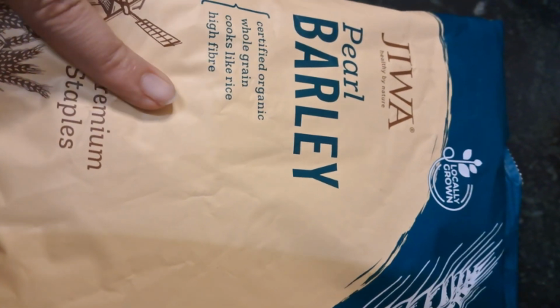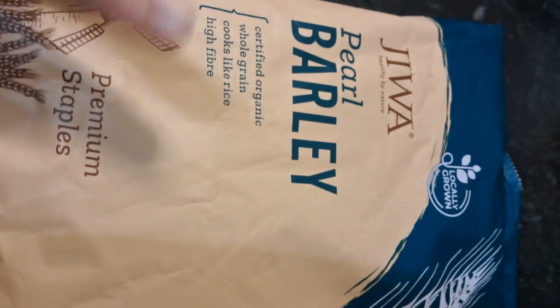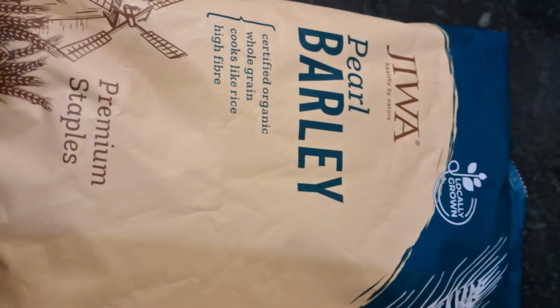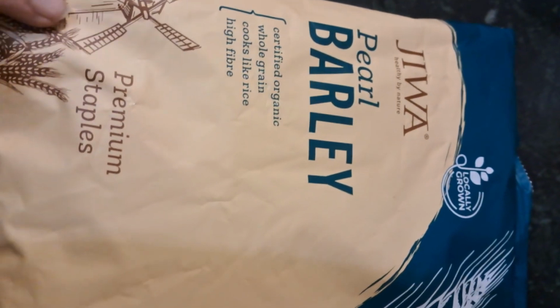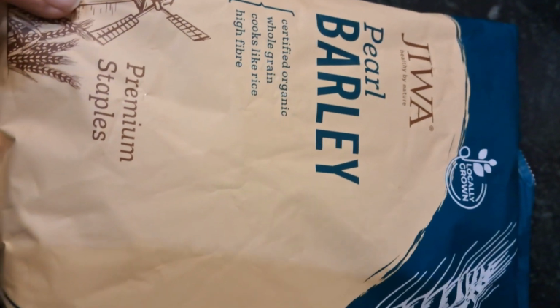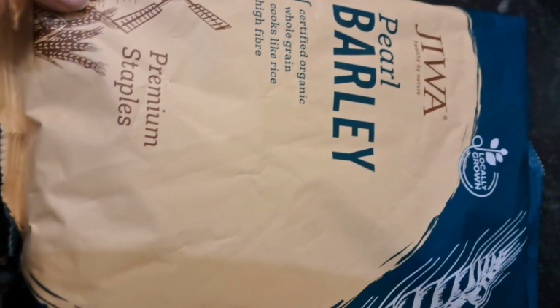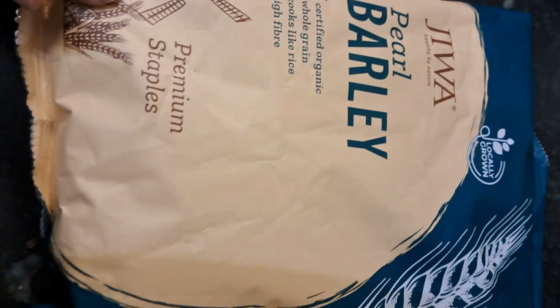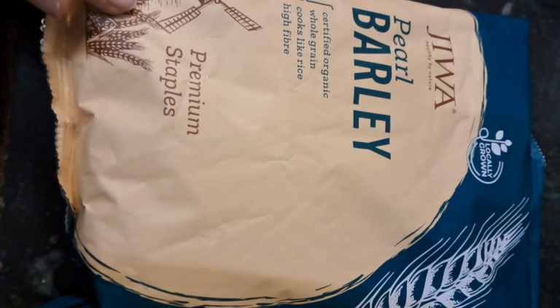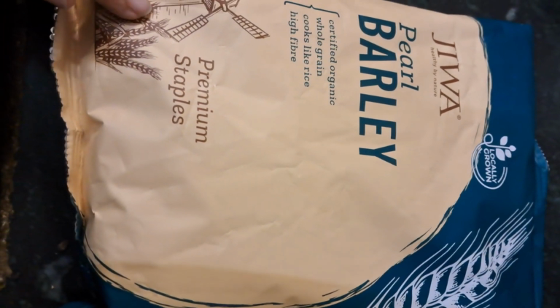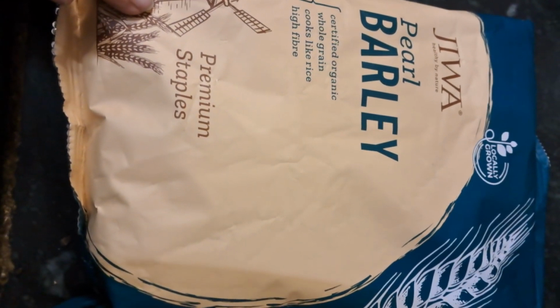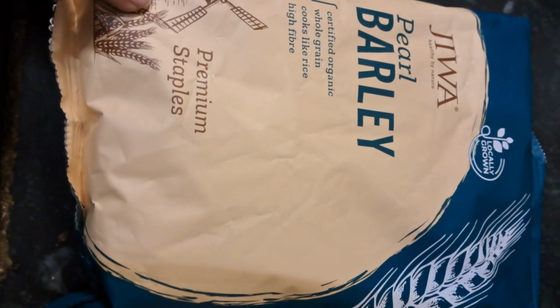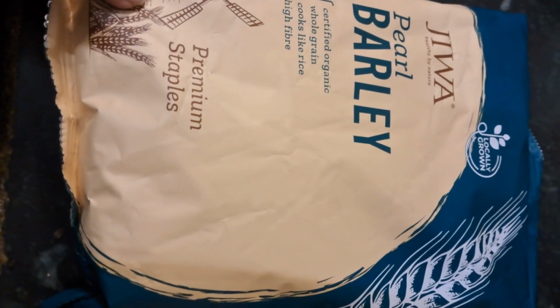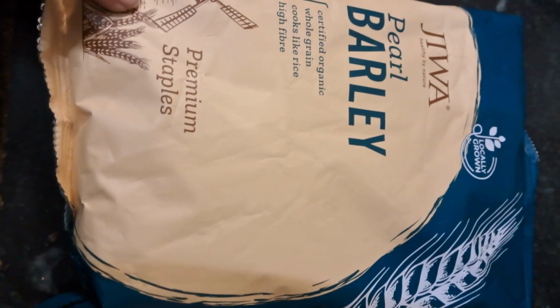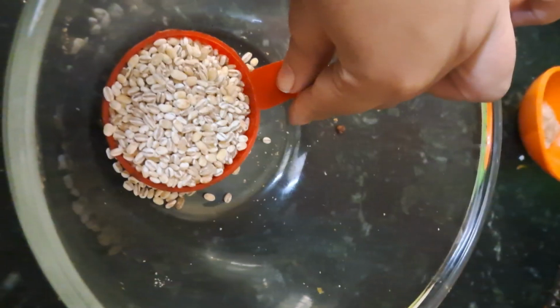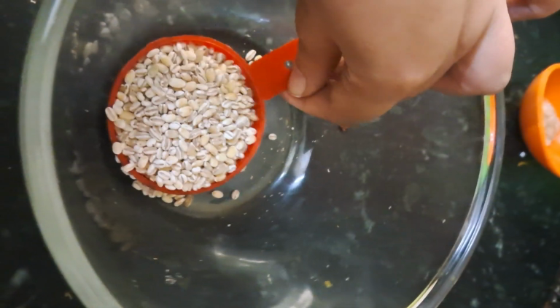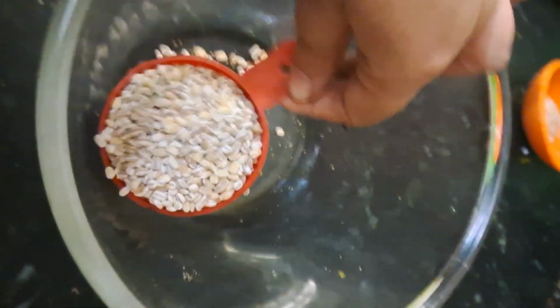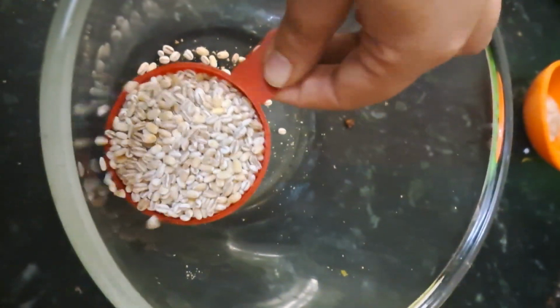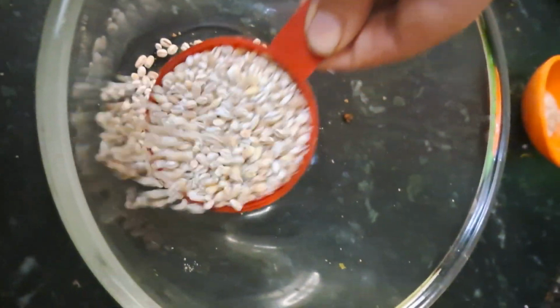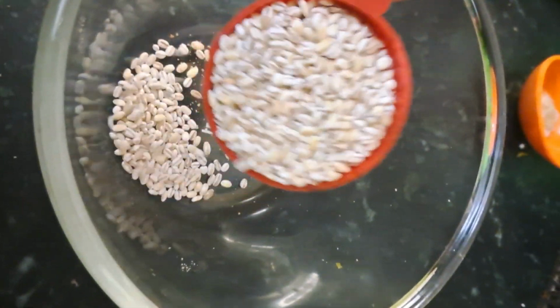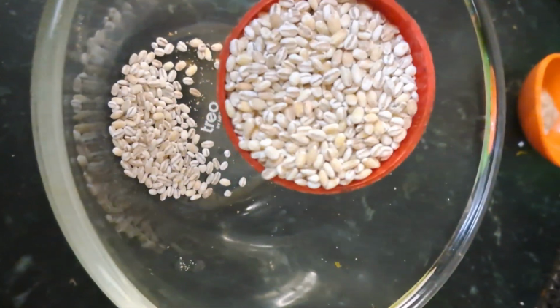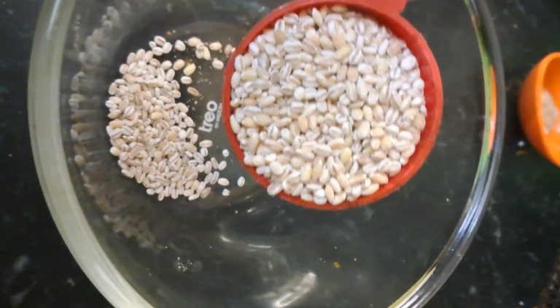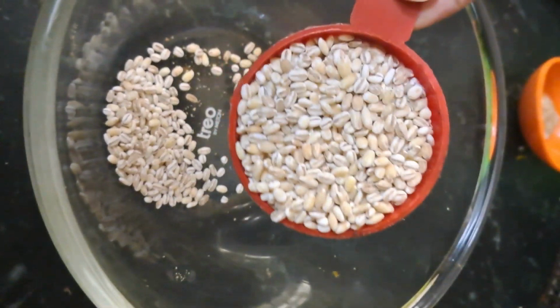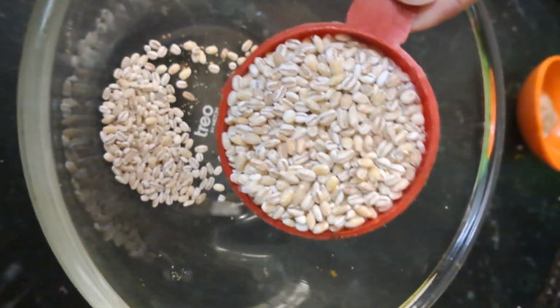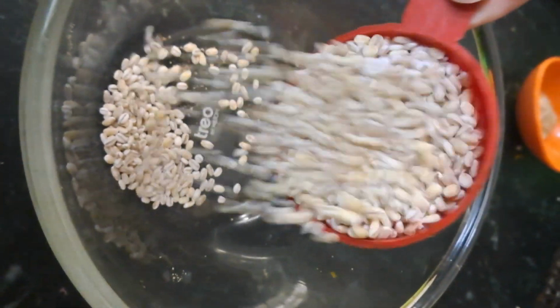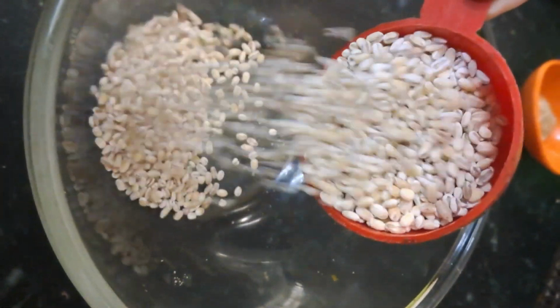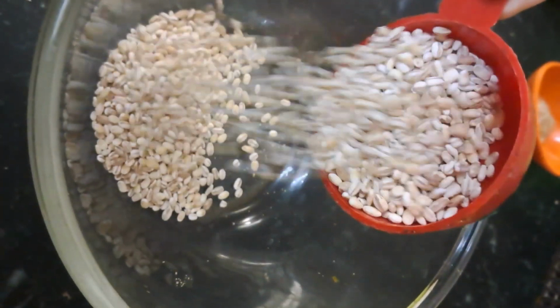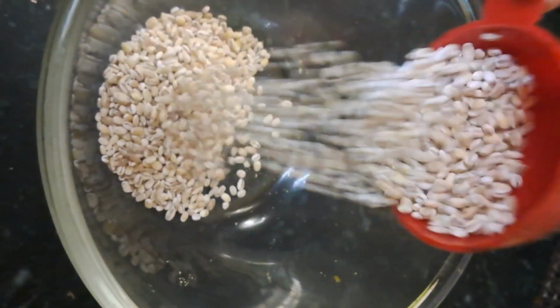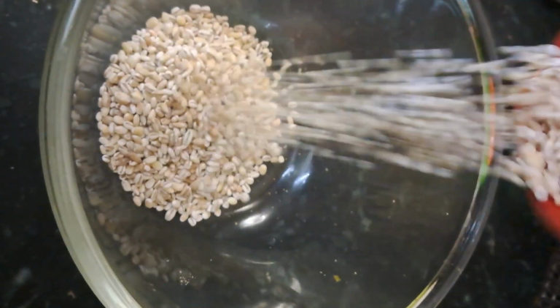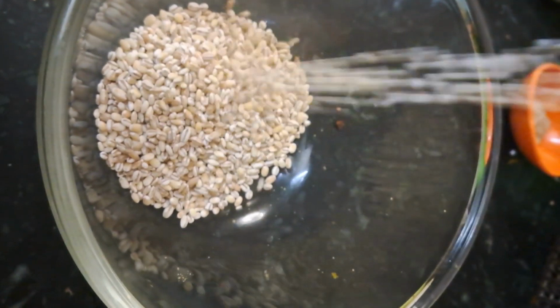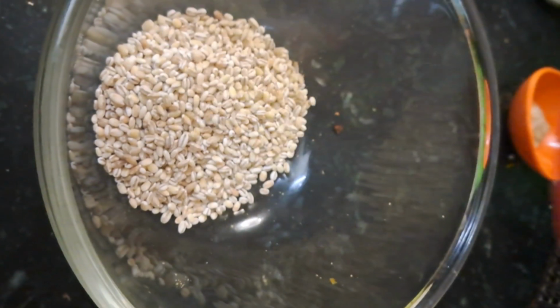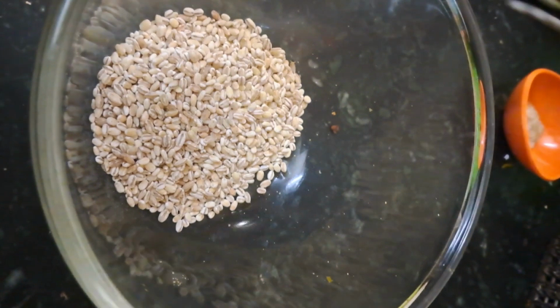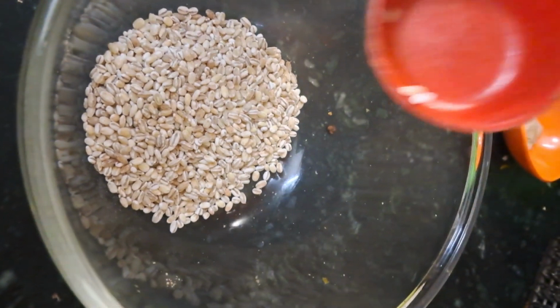I ordered this here. You can get it easily in the market. I bought it online — I bought it around 1 kg.